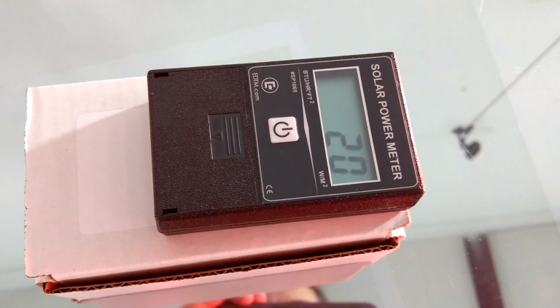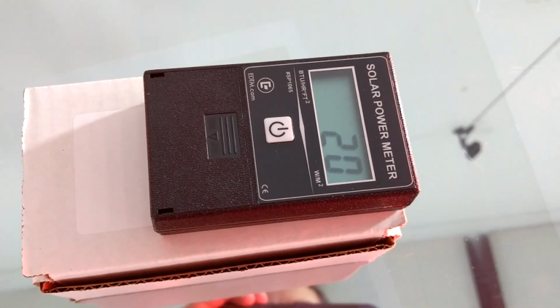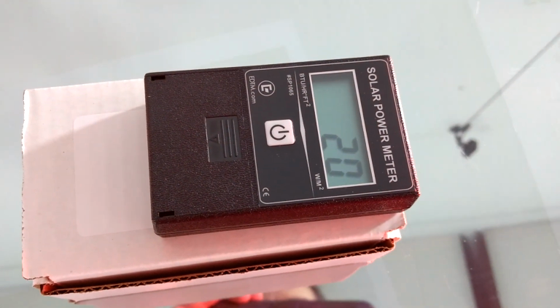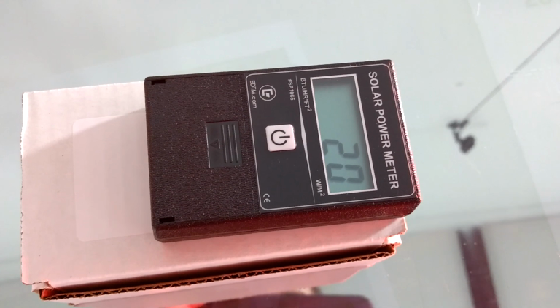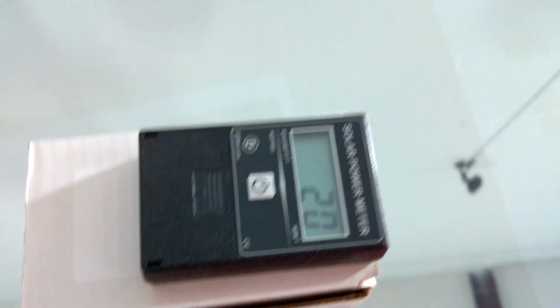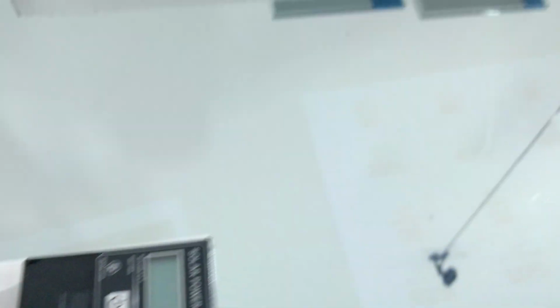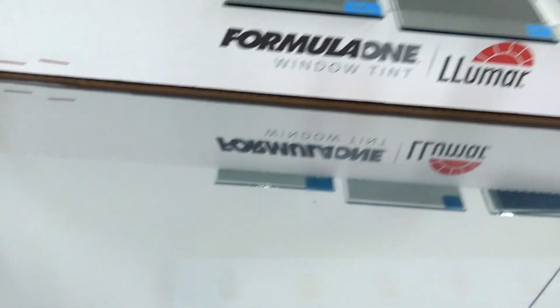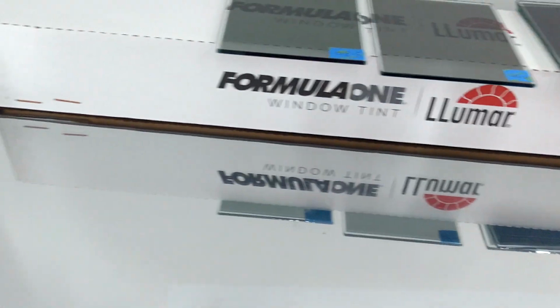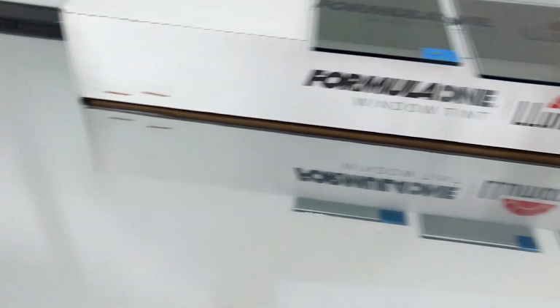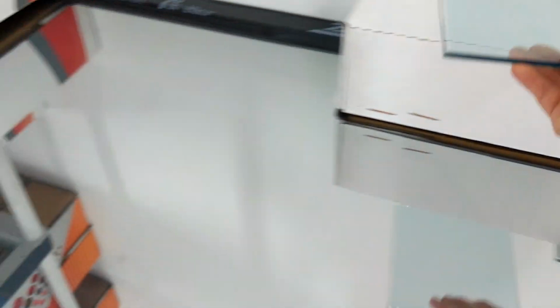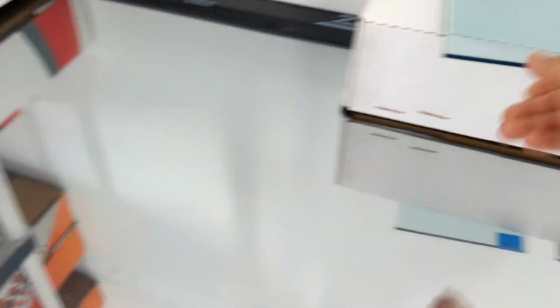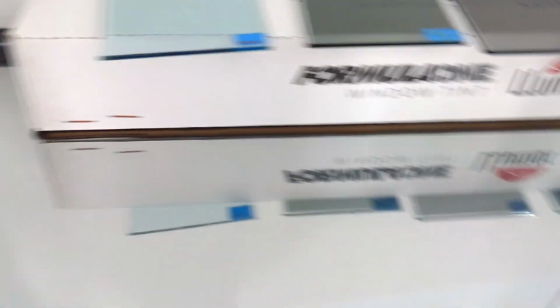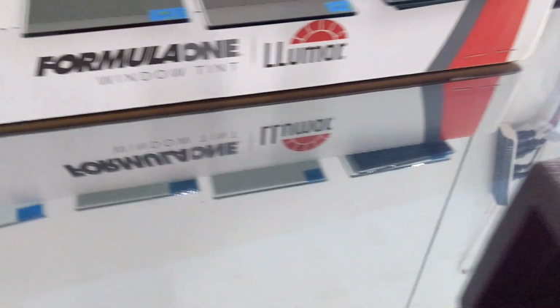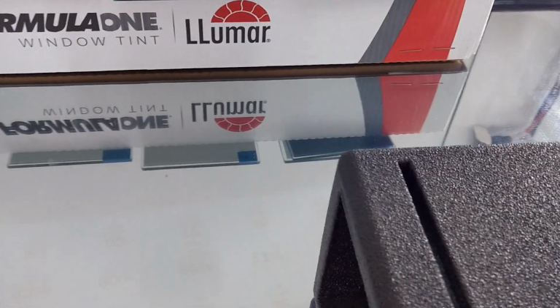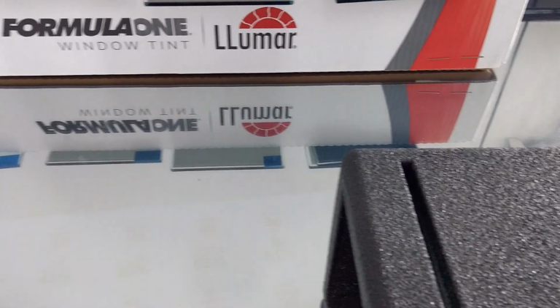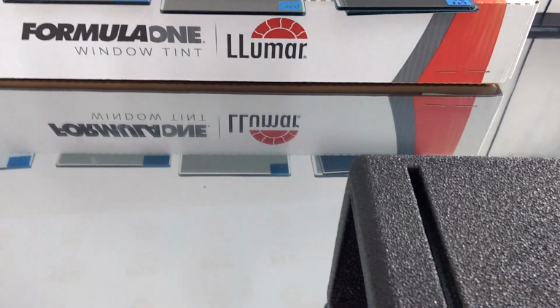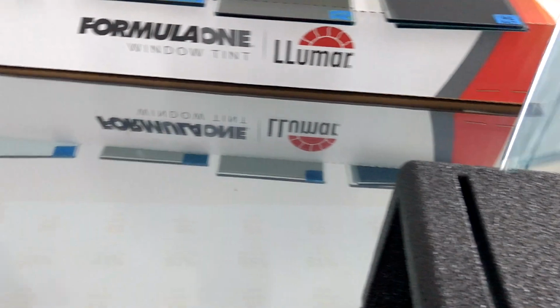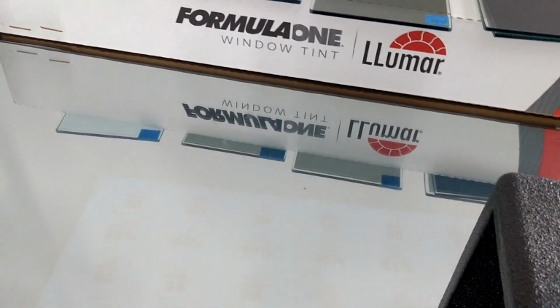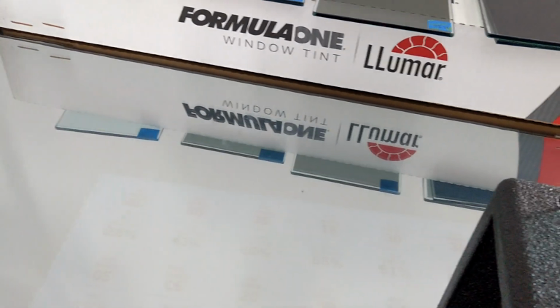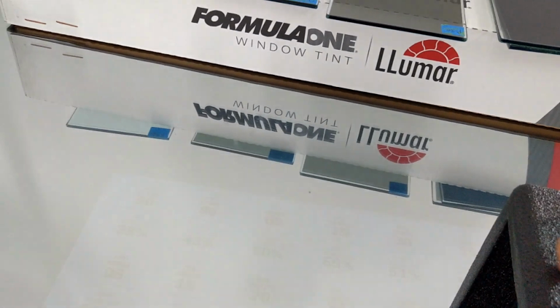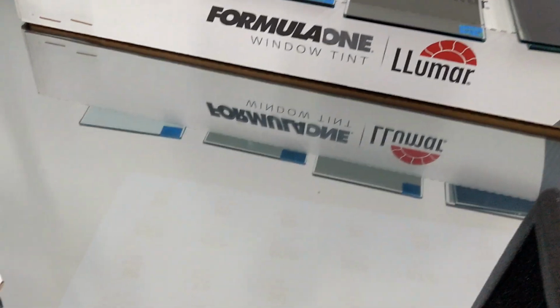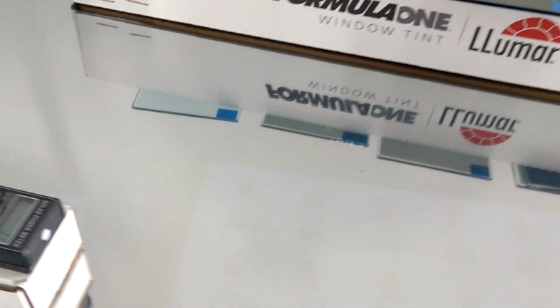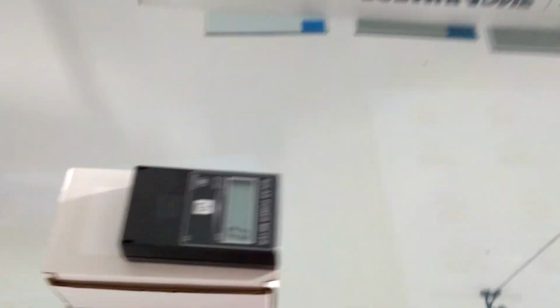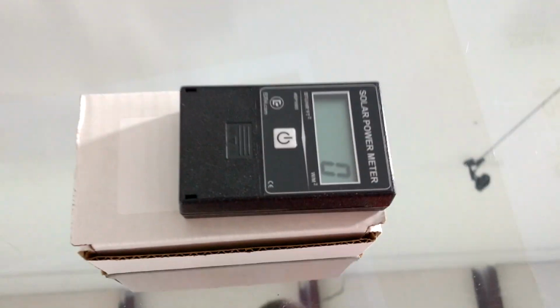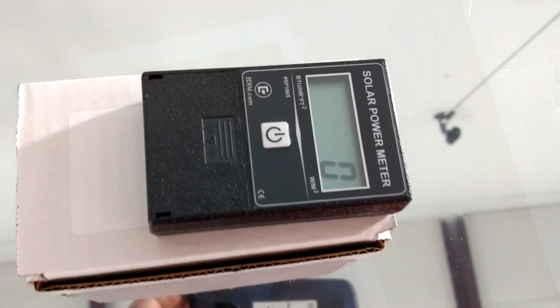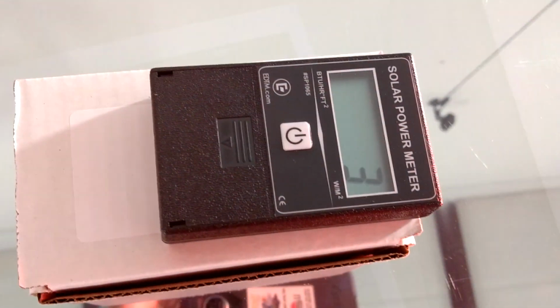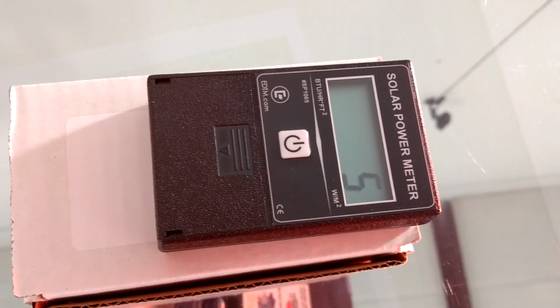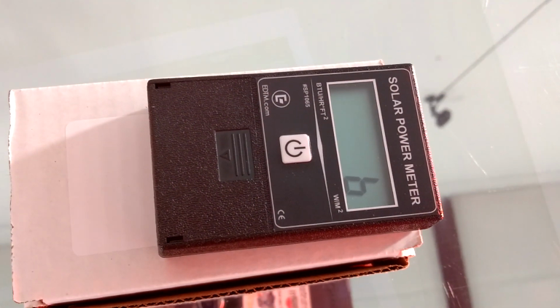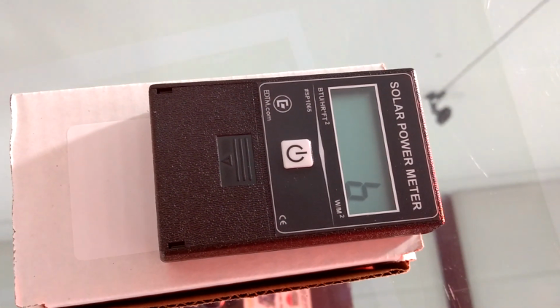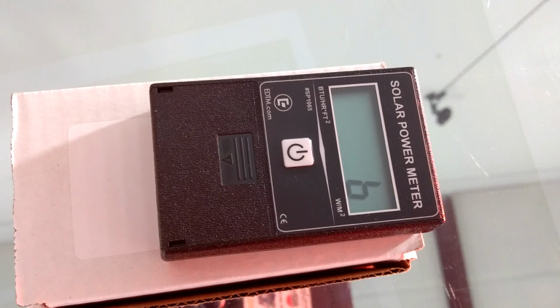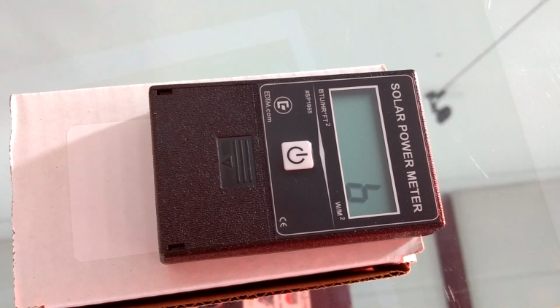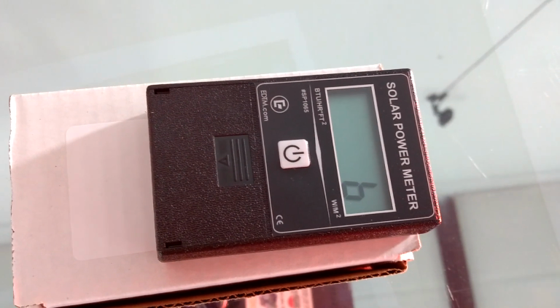The Lumar Air Blue 80 reads 20 — a huge difference. Now what about the Formula One Stratus 70? That one comes in at 6.